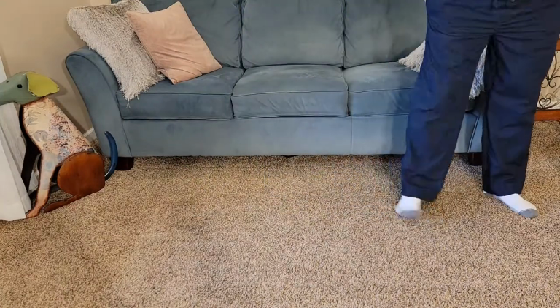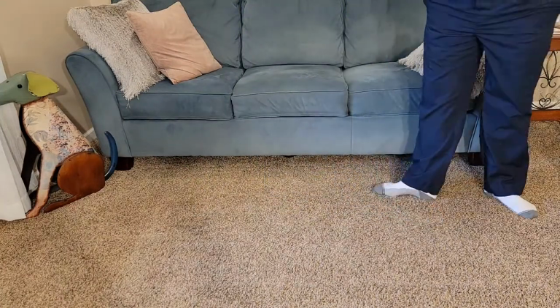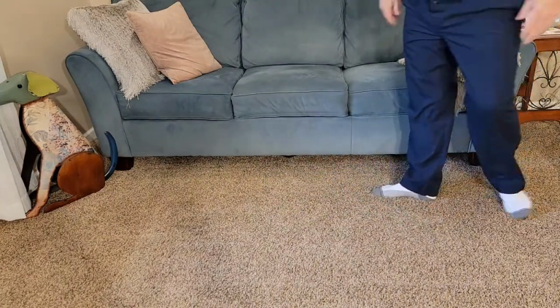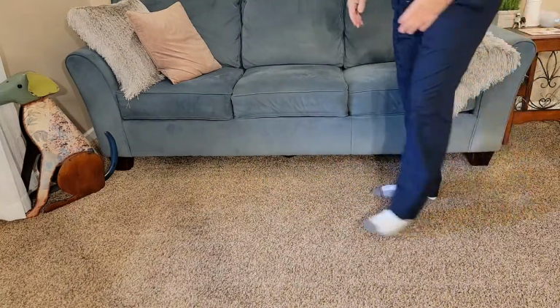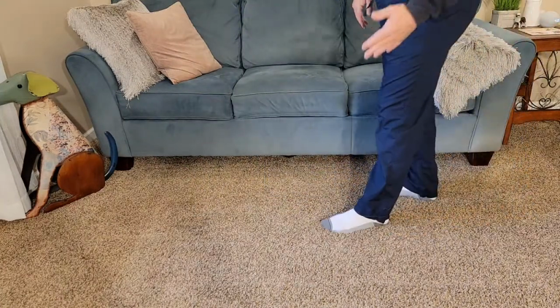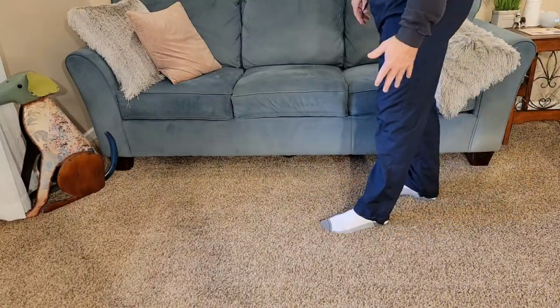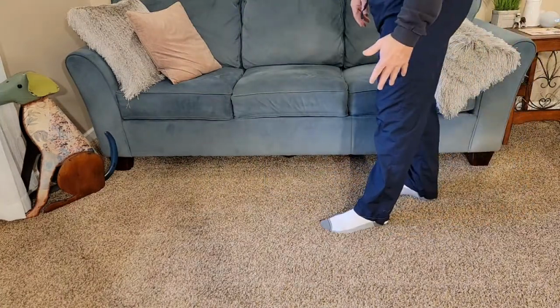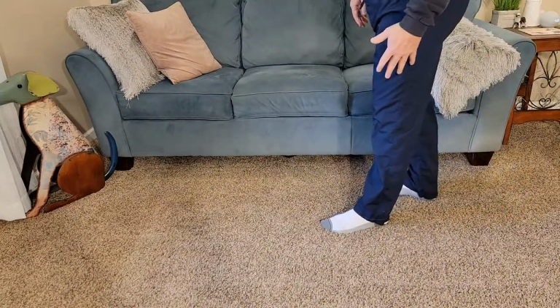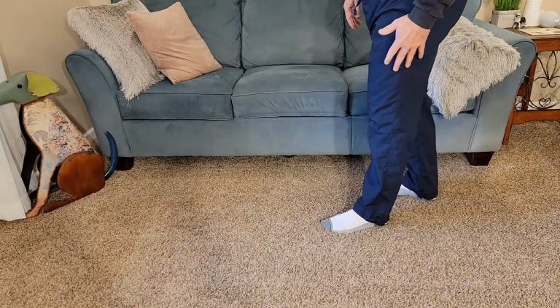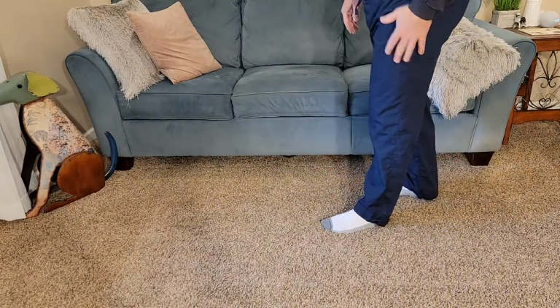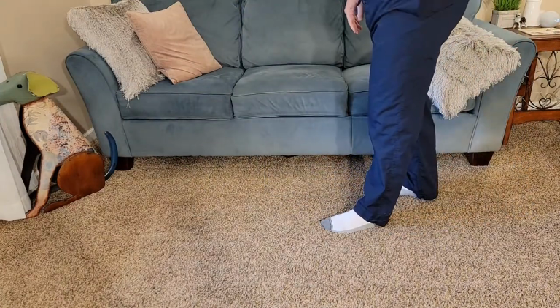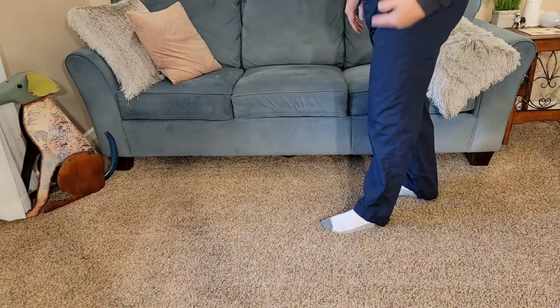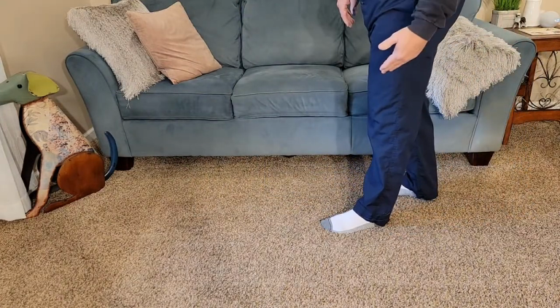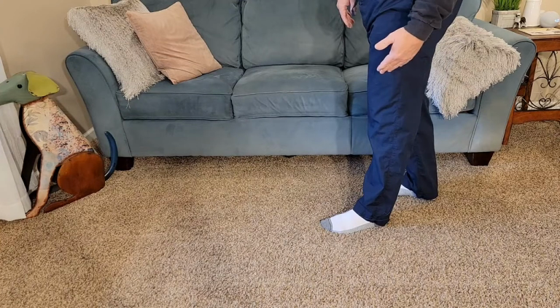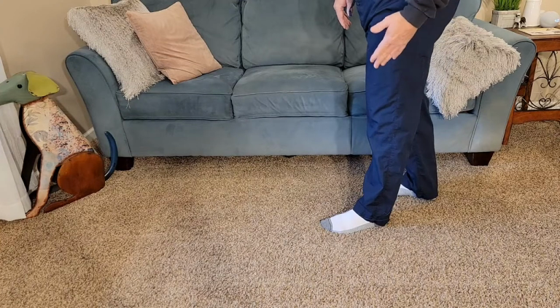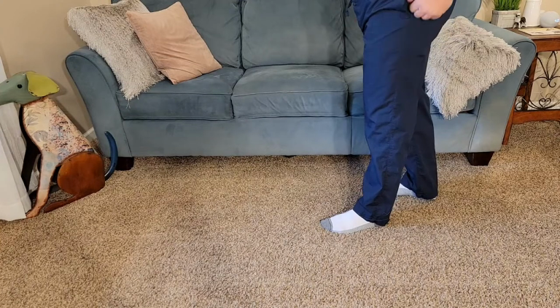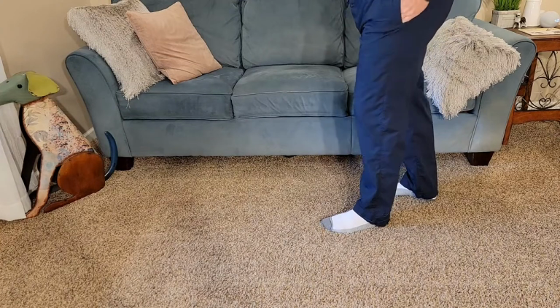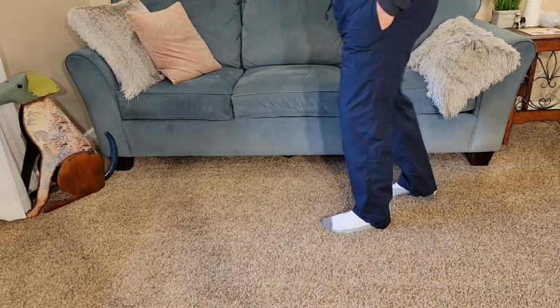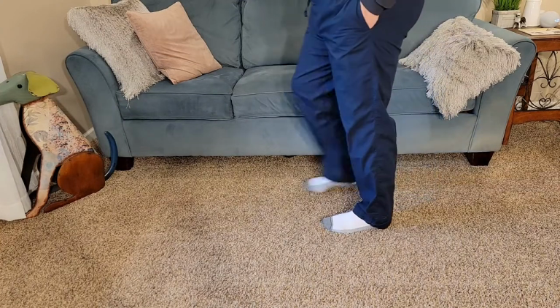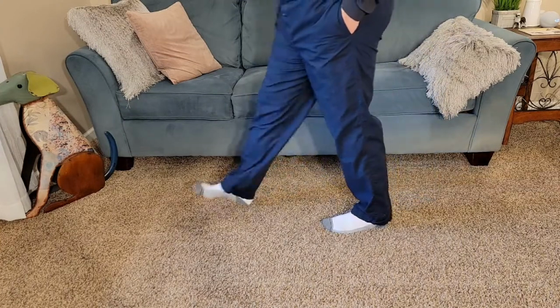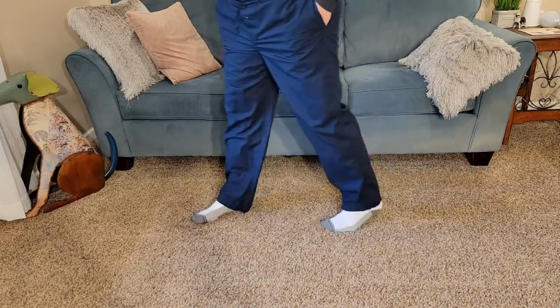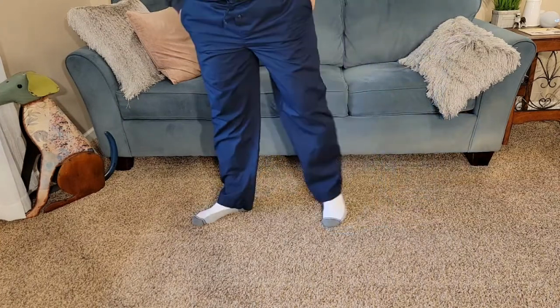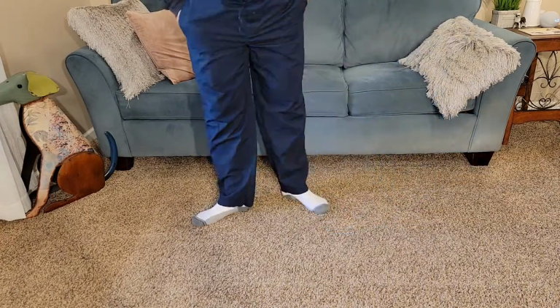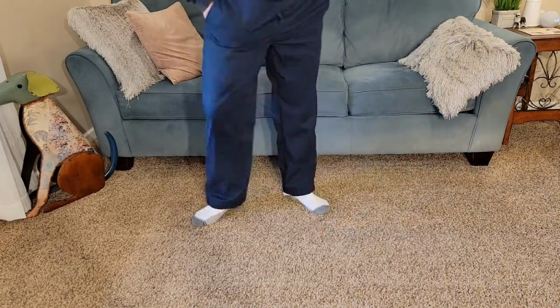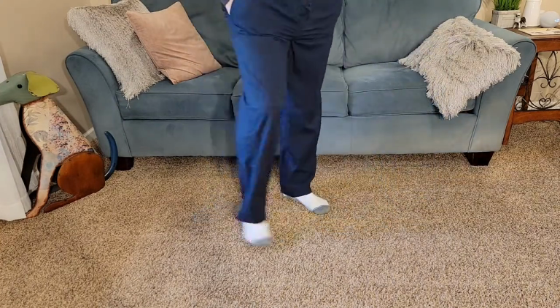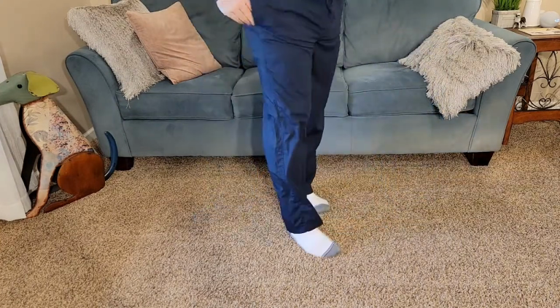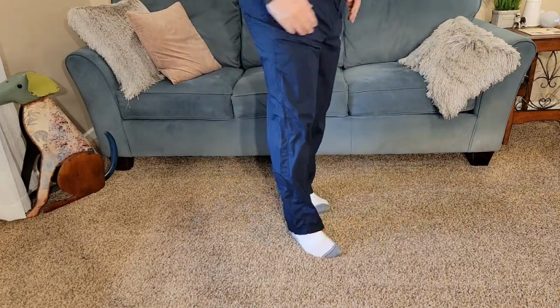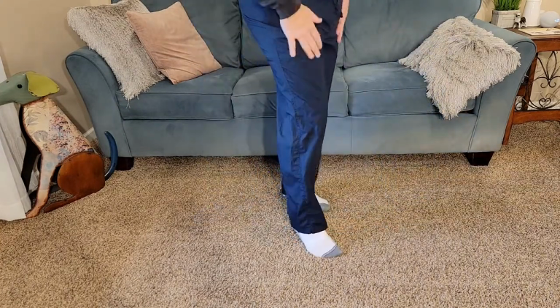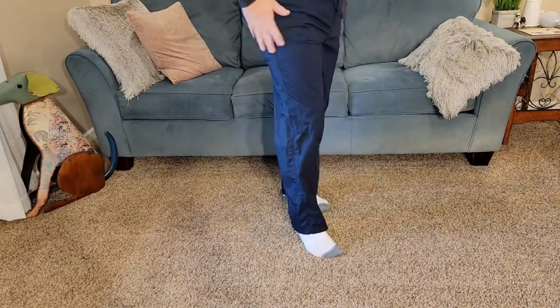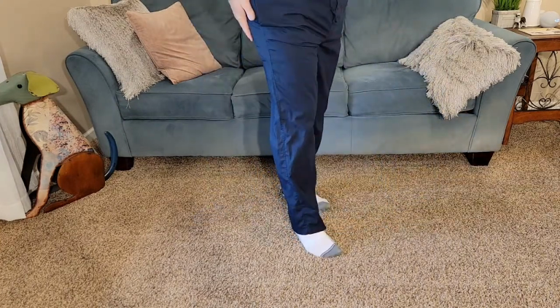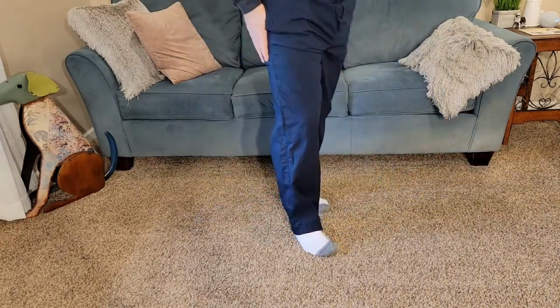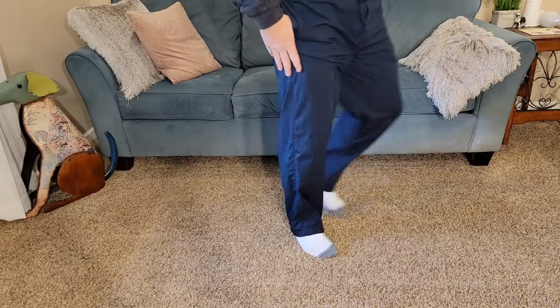They do have some length to them, but not a bunch. I am six foot two, so these do fit me okay. But I just can't get over how lightweight the material is.